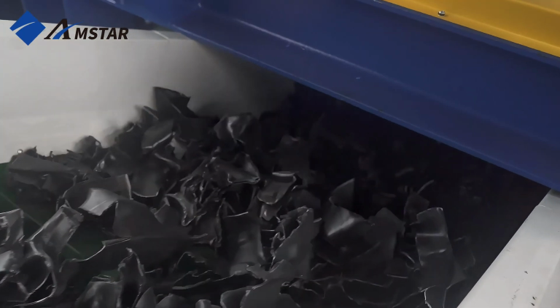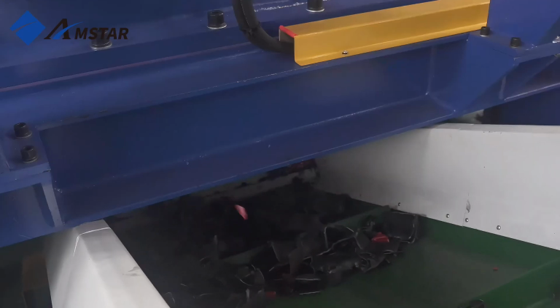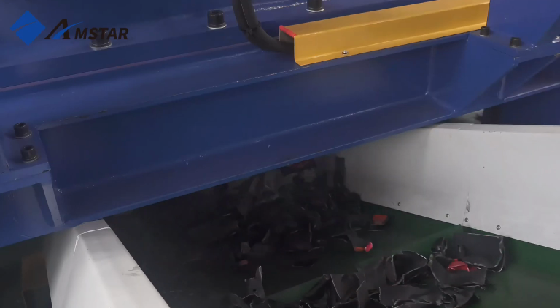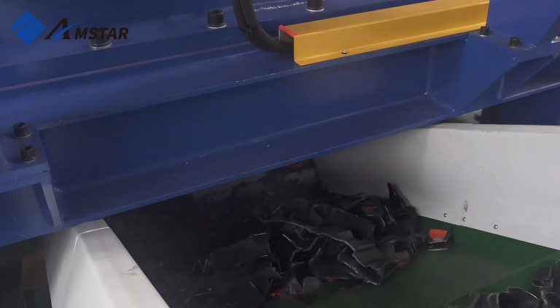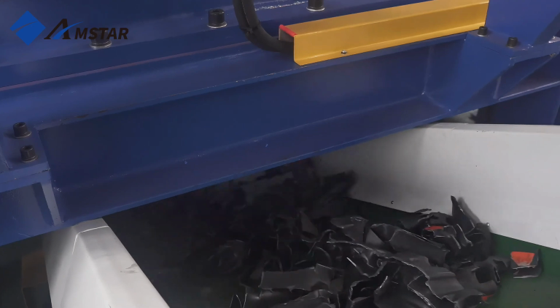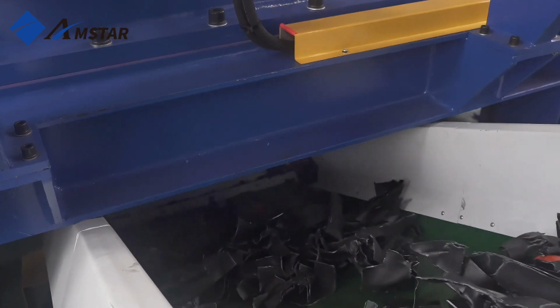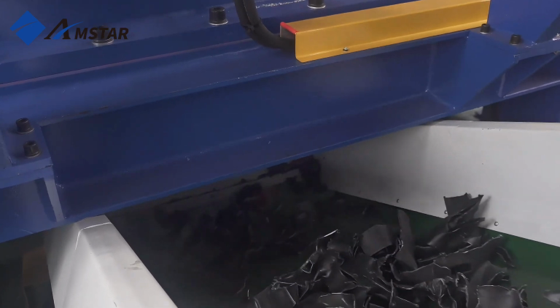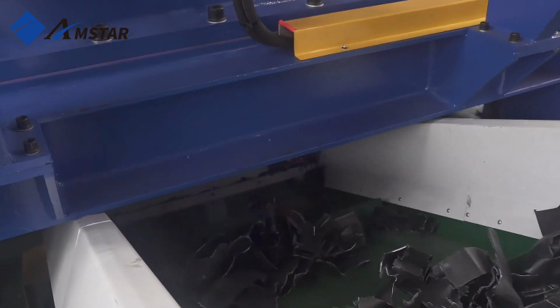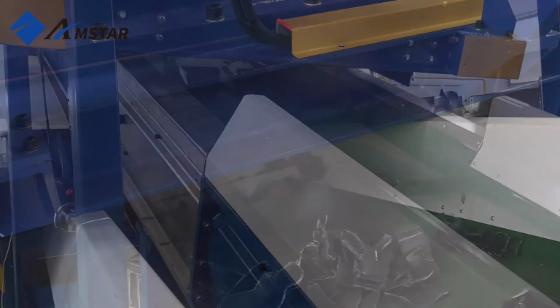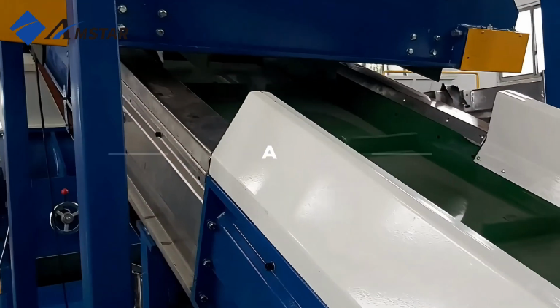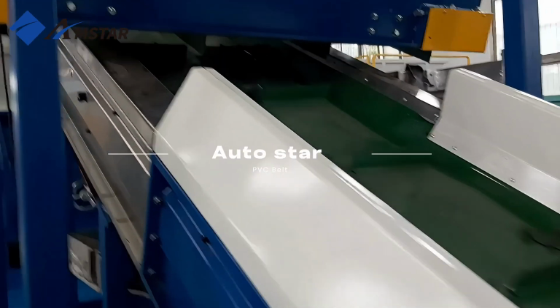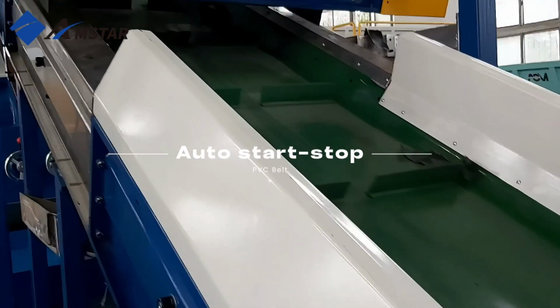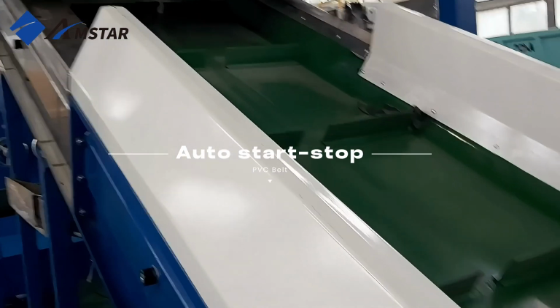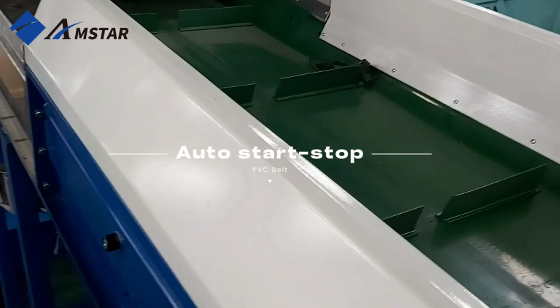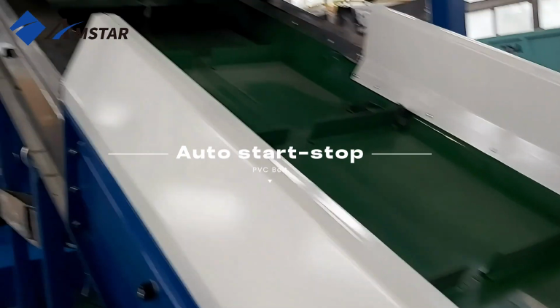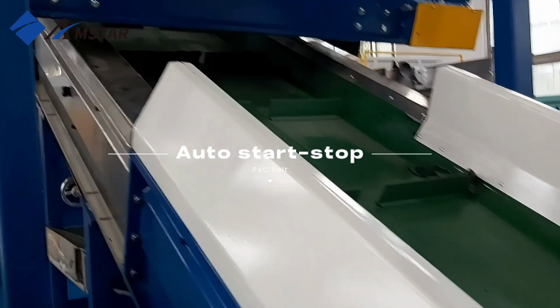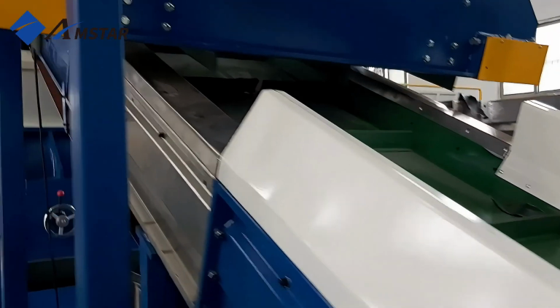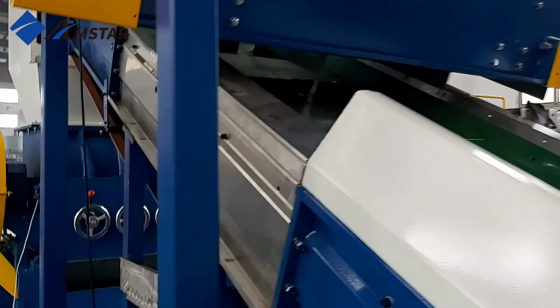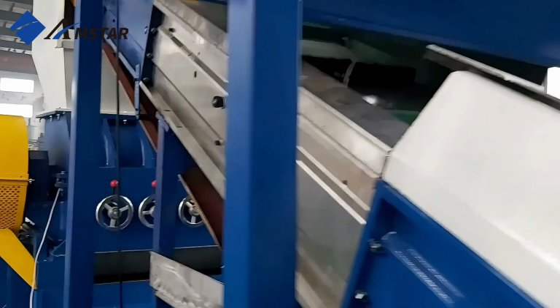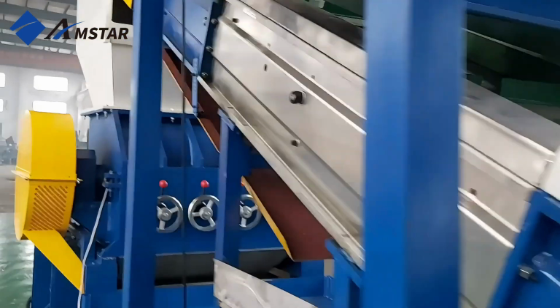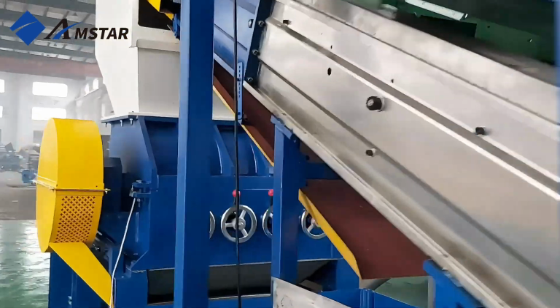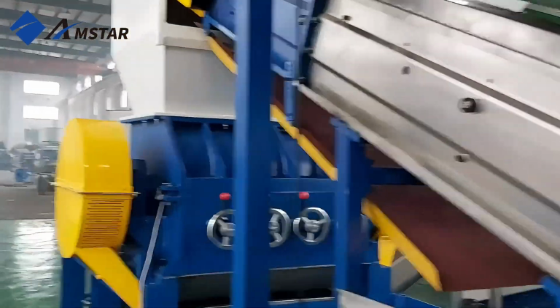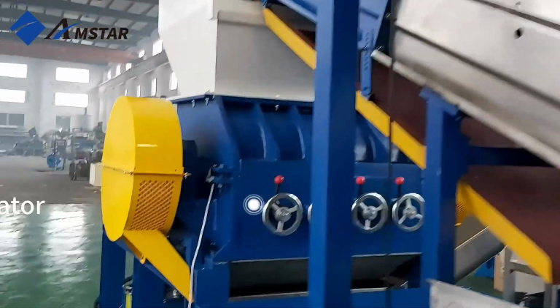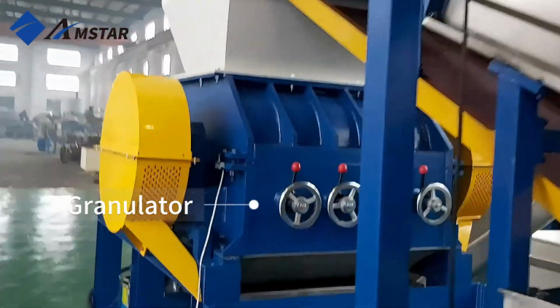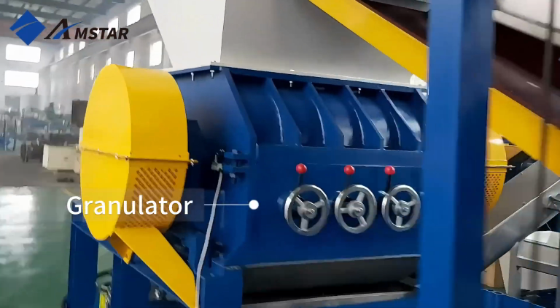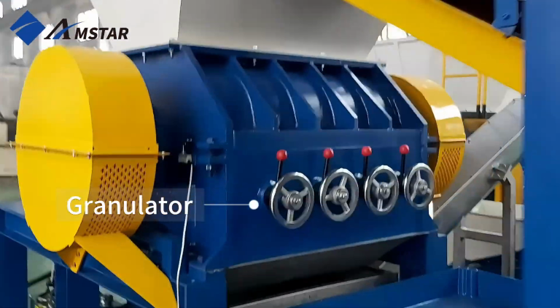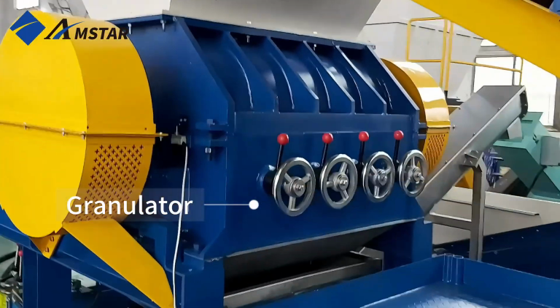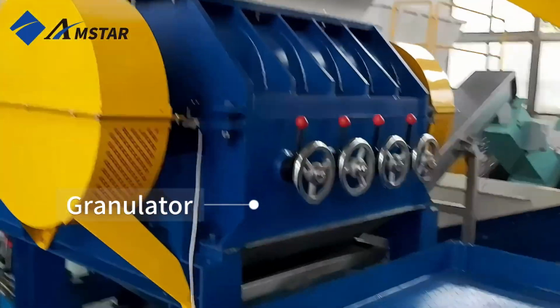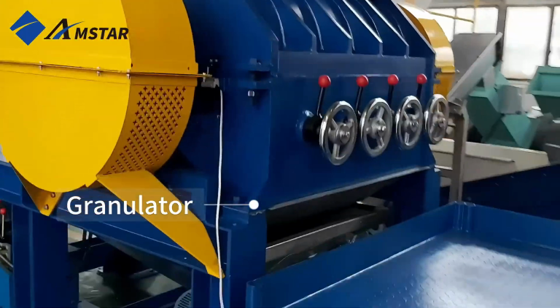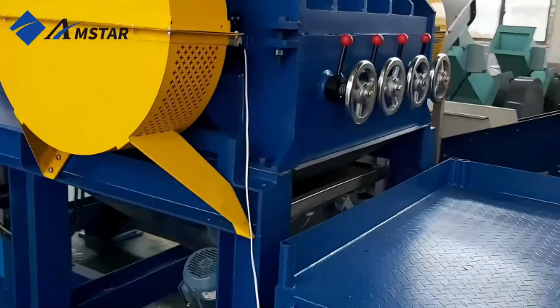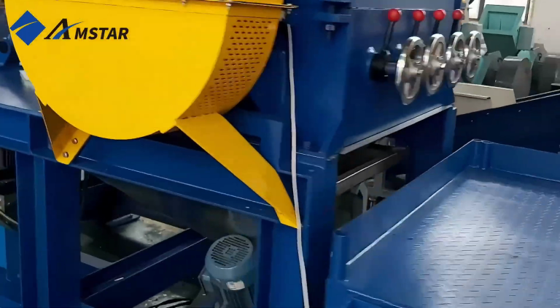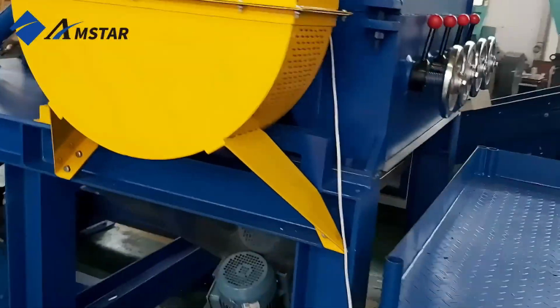Thanks to its sturdy frame and smart design, it can handle large volumes without a hitch. Plus, the slow rotation of the rotors keeps dust to a minimum, making the whole process cleaner and more efficient.